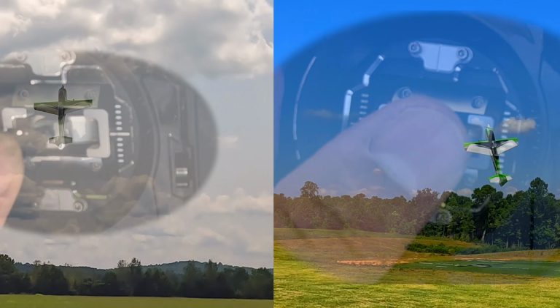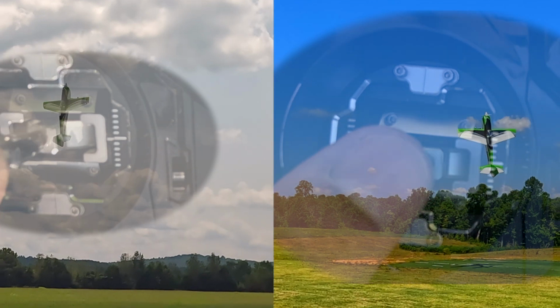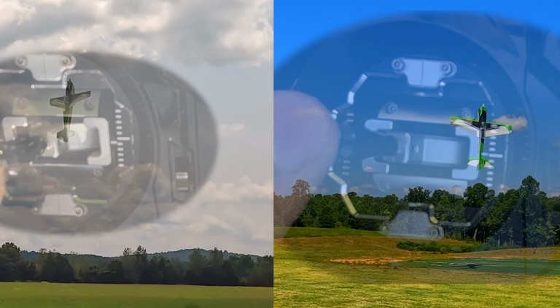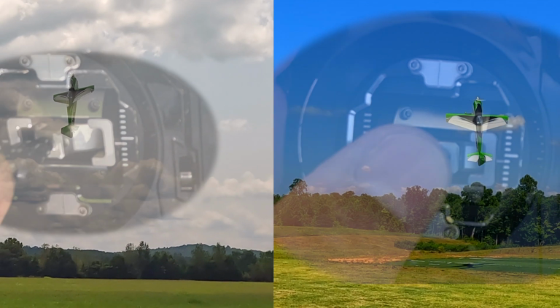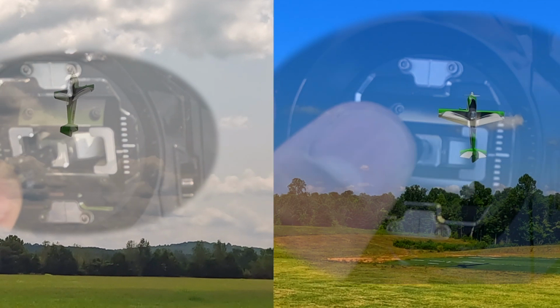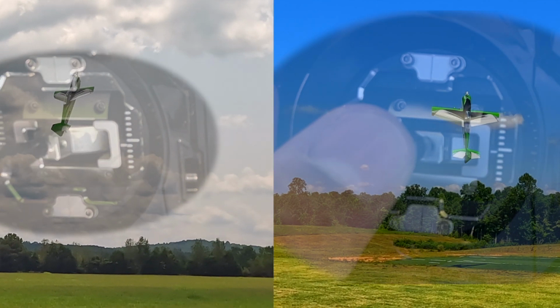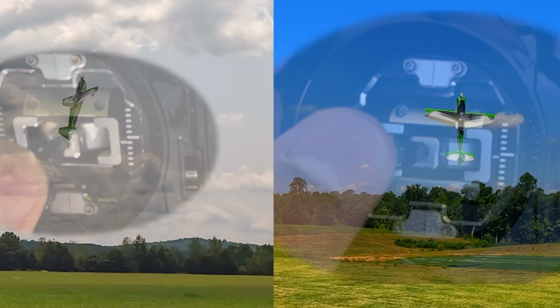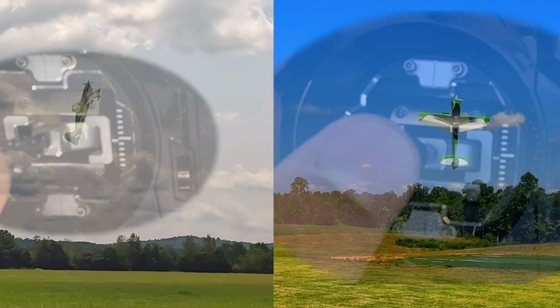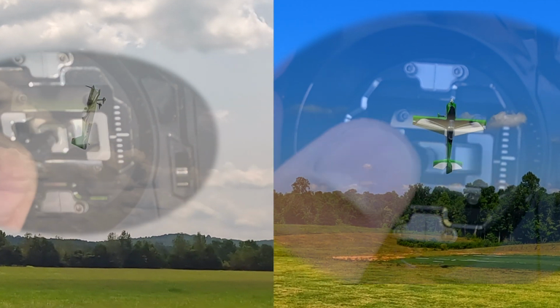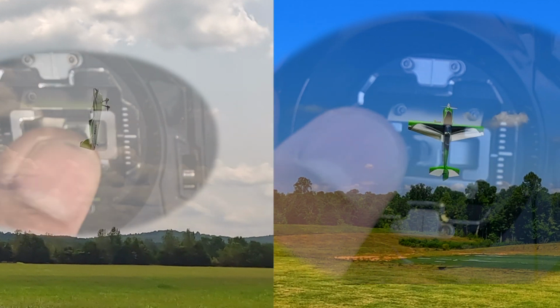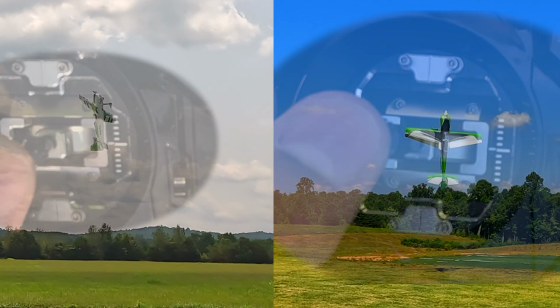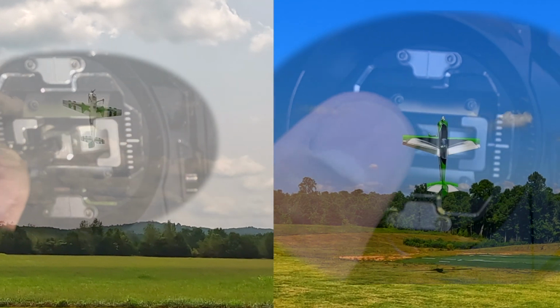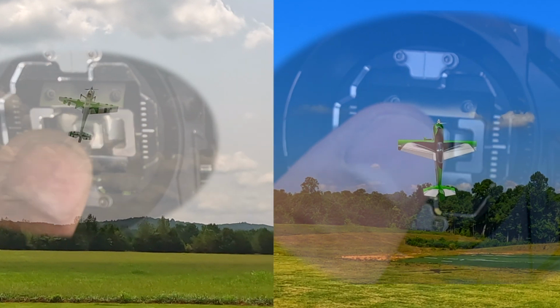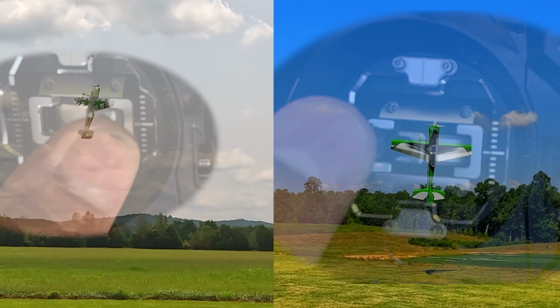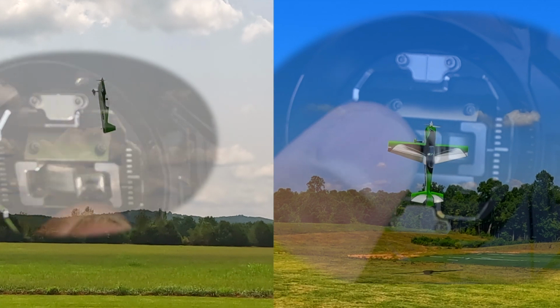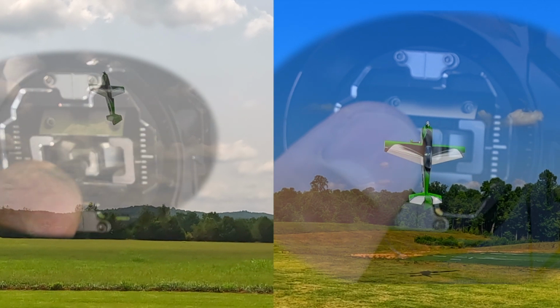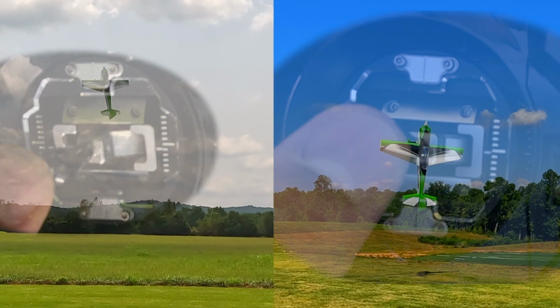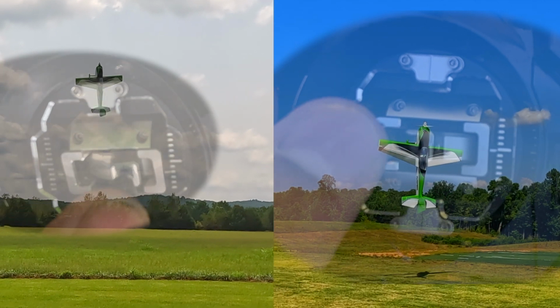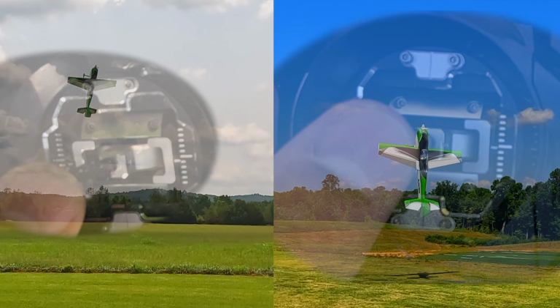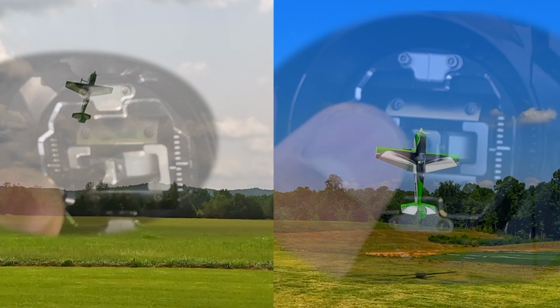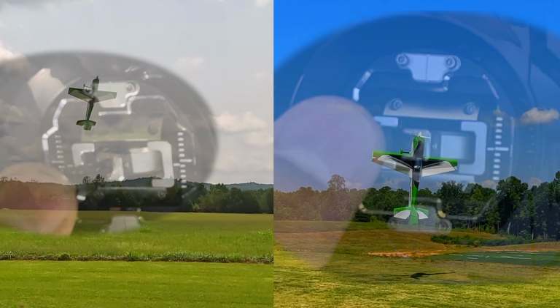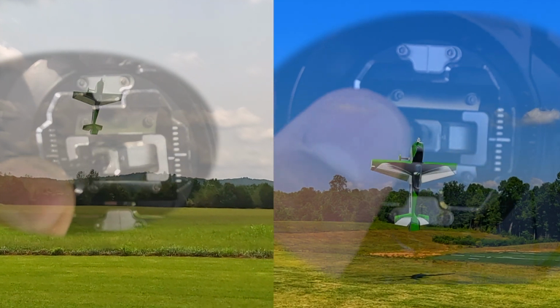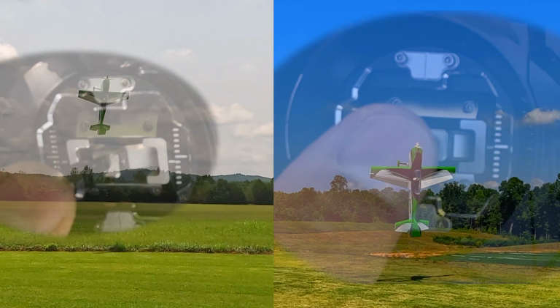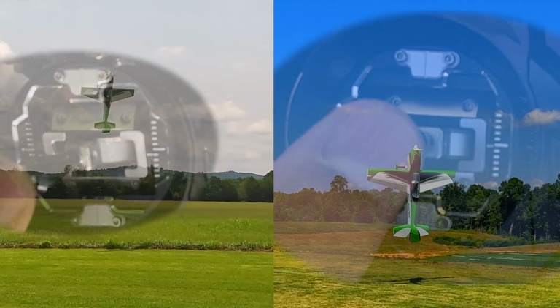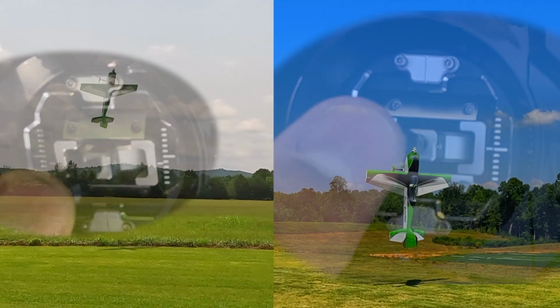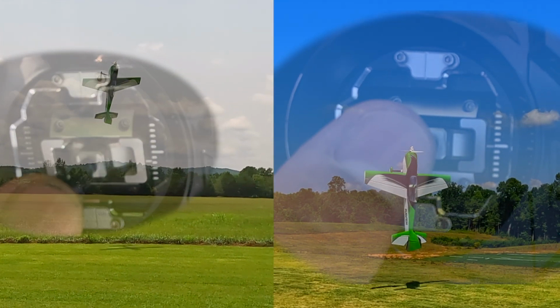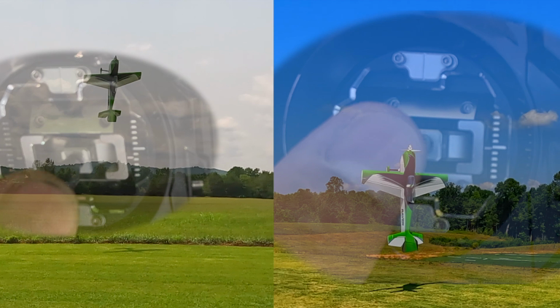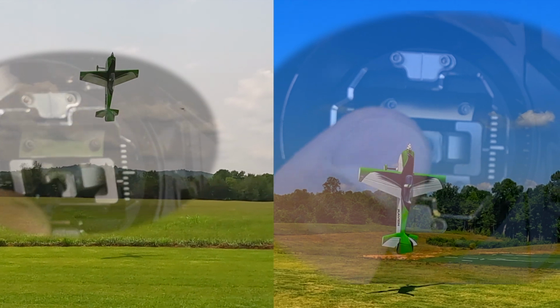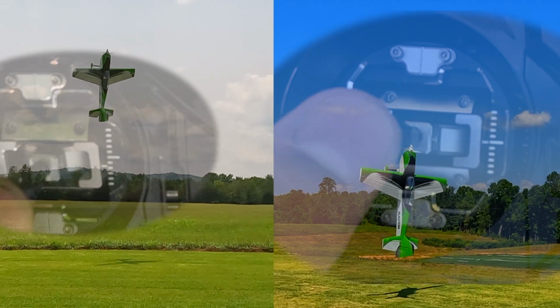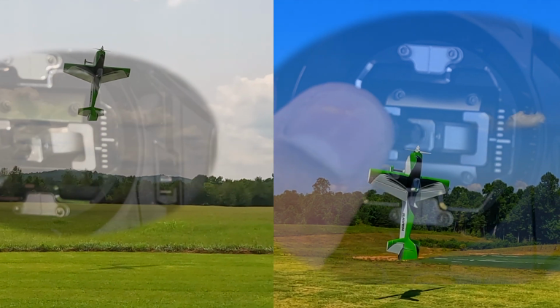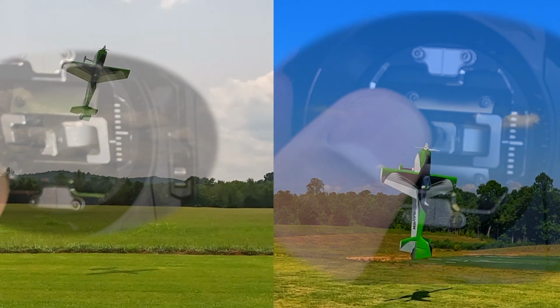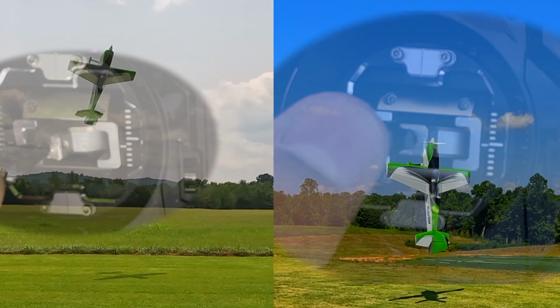This is how nerdy I get about this hobby. Man, I love this. If you look at the two planes hovering, one of them has a nine and a half pitch prop, the other one has a ten pitch prop.